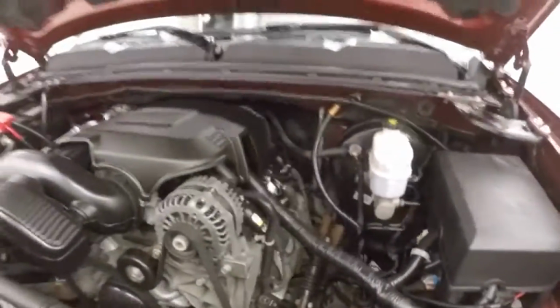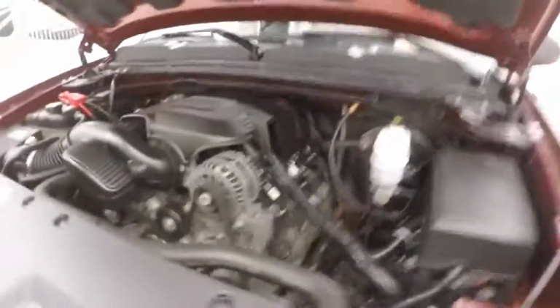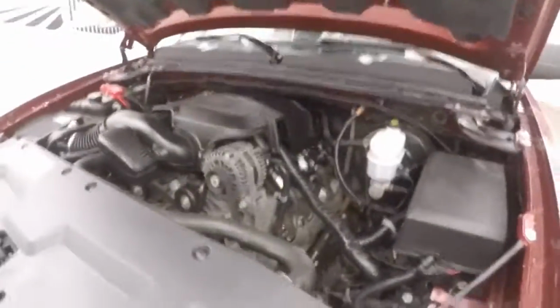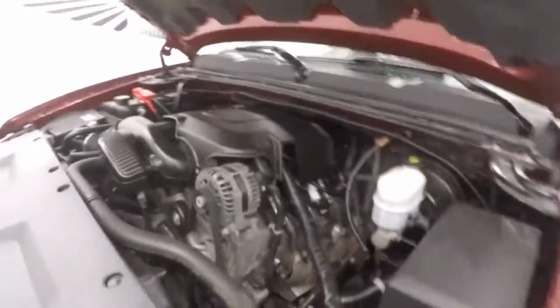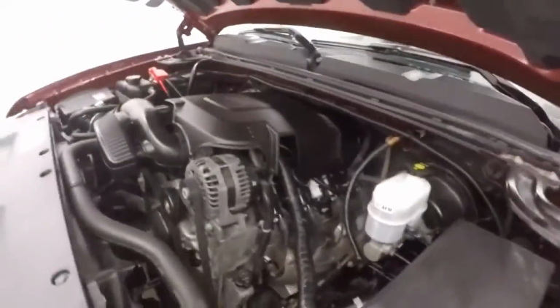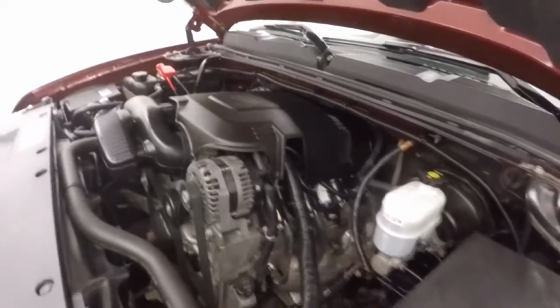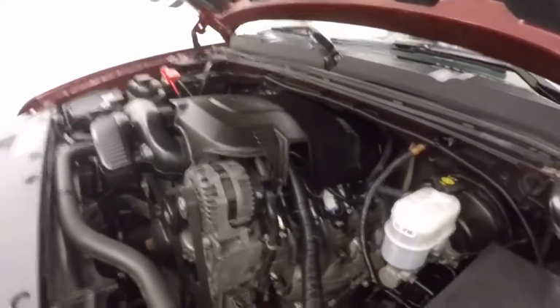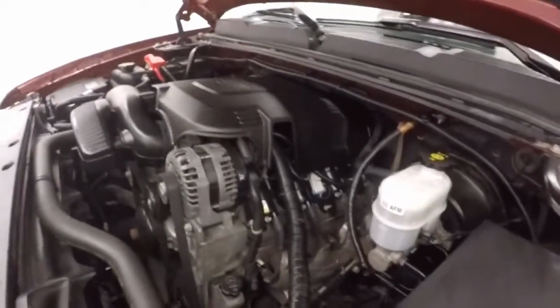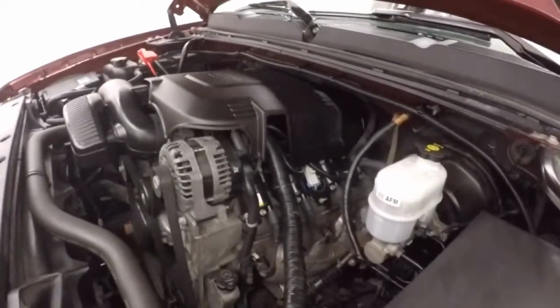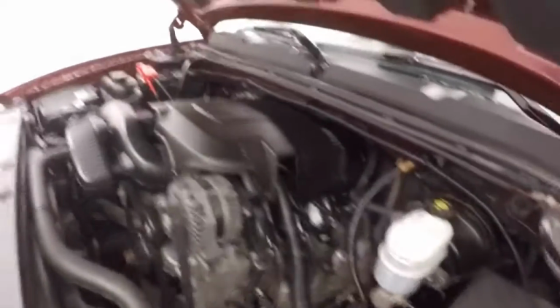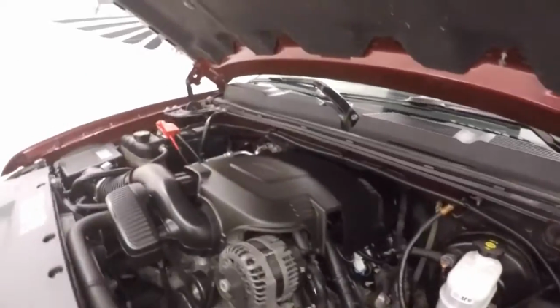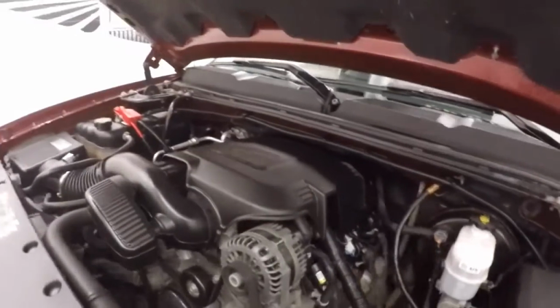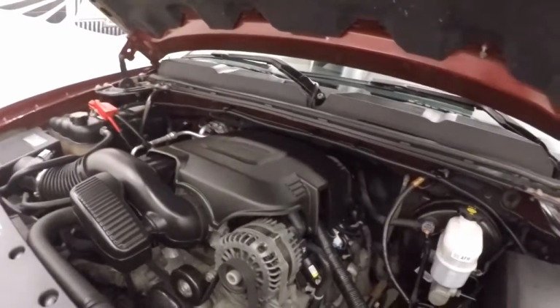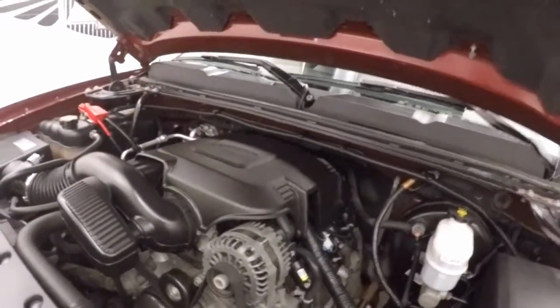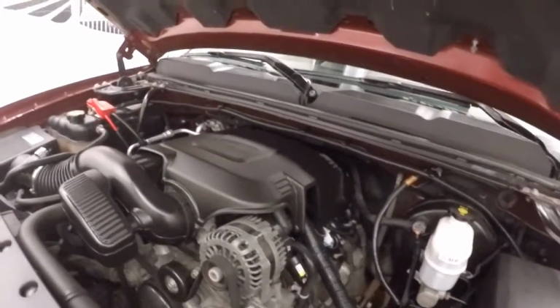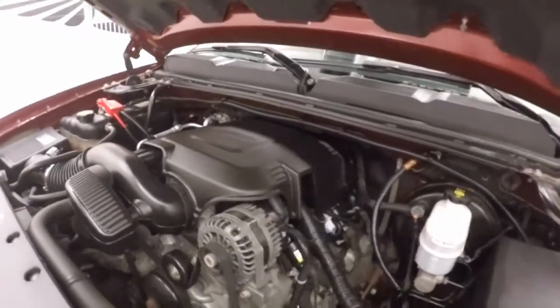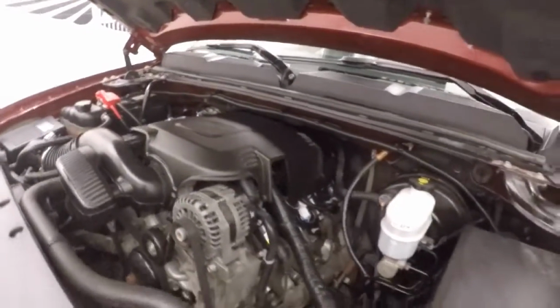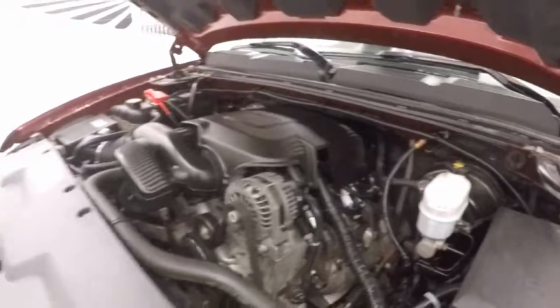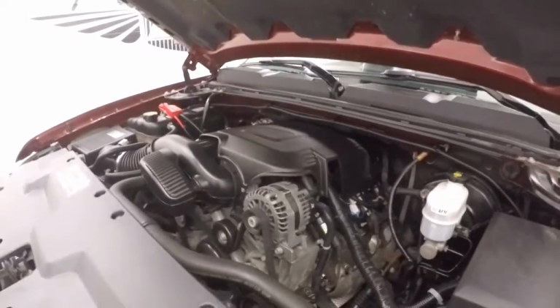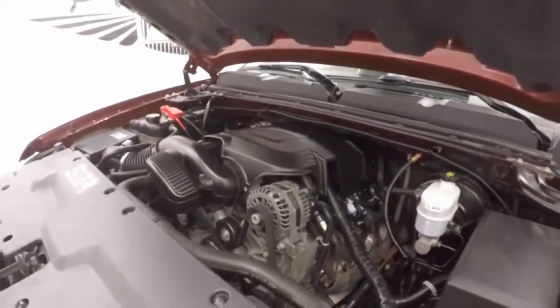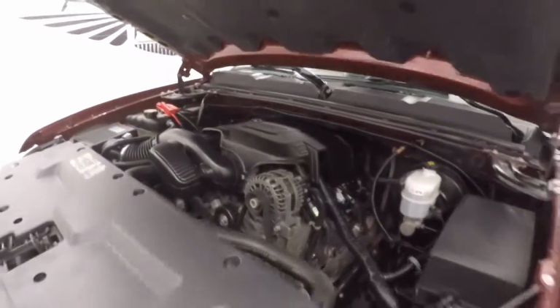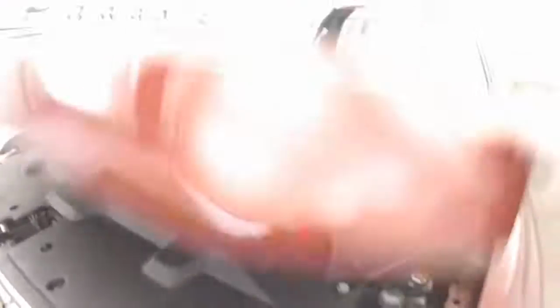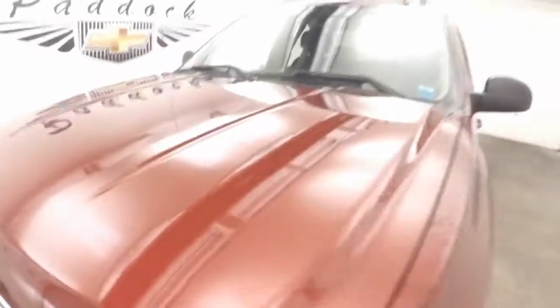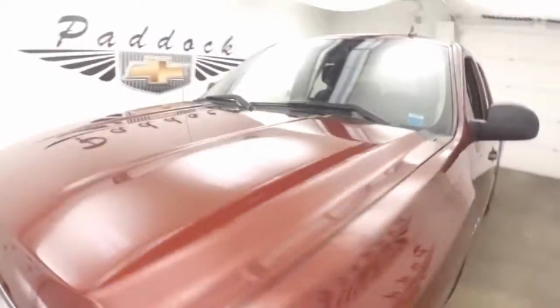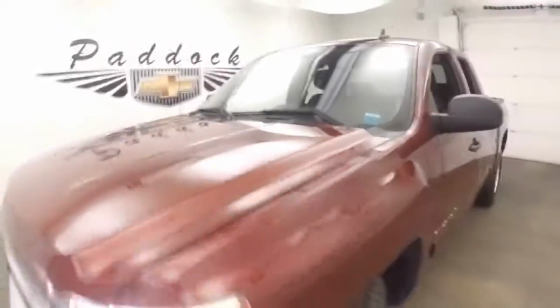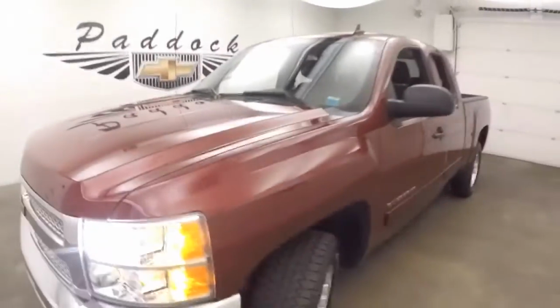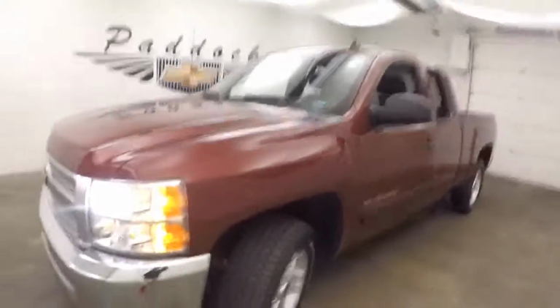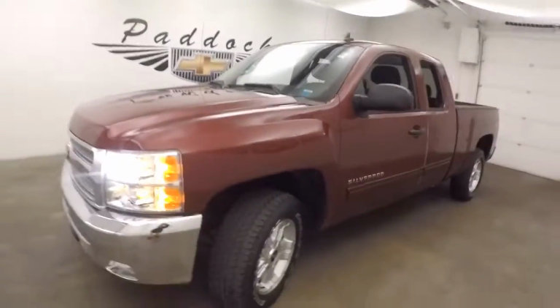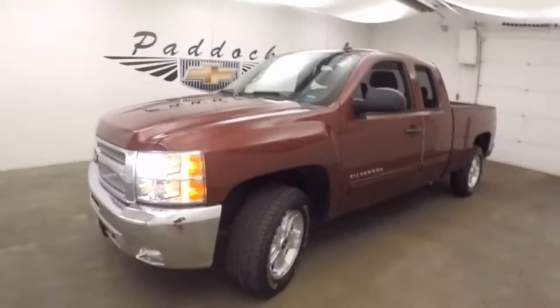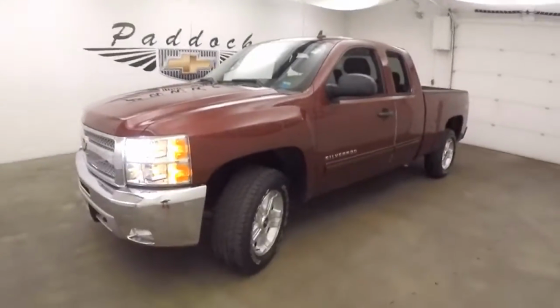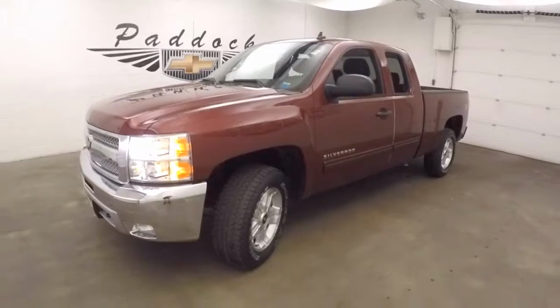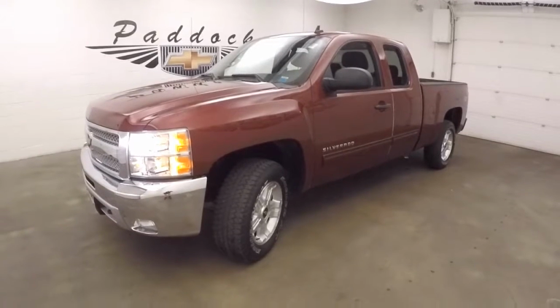Under the hood is a 5.3 liter Vortec V8, pumping out plenty of power. Silverado is good on gas. This is a 2013 Chevy Silverado Z71 off-road.